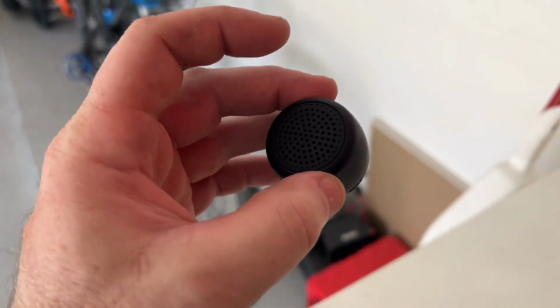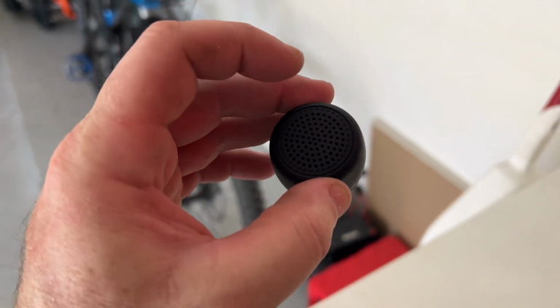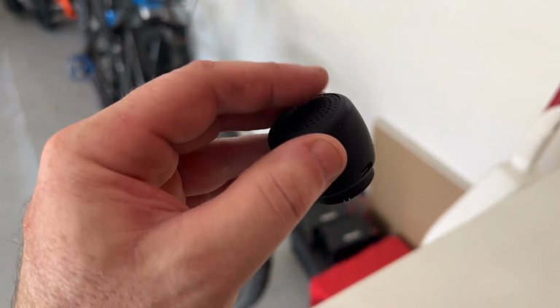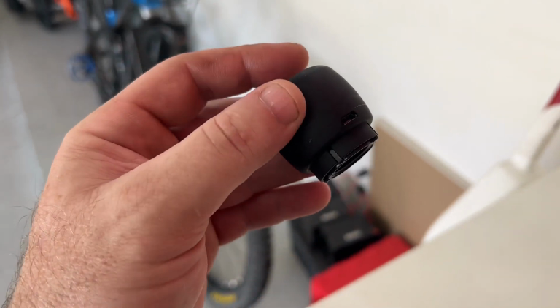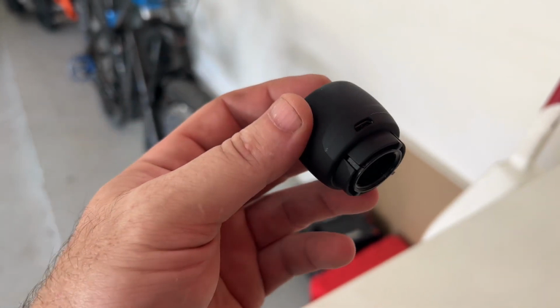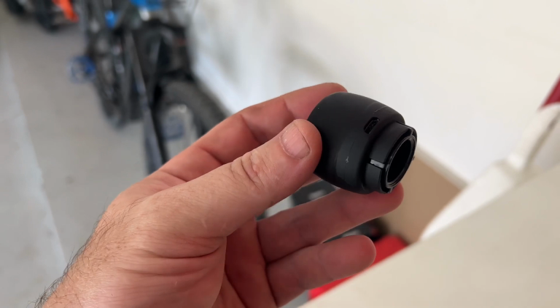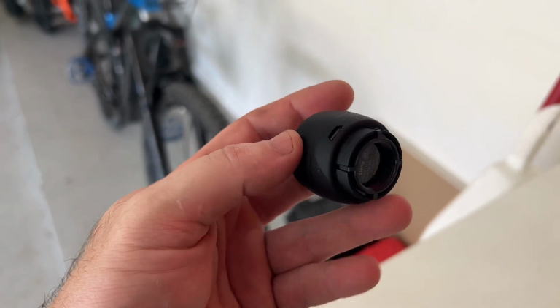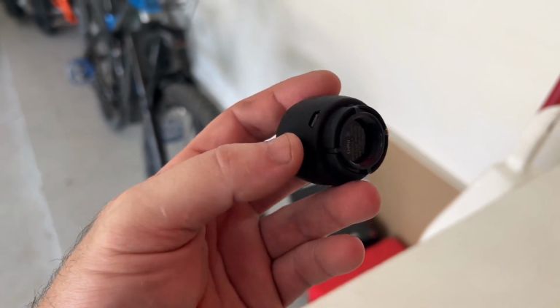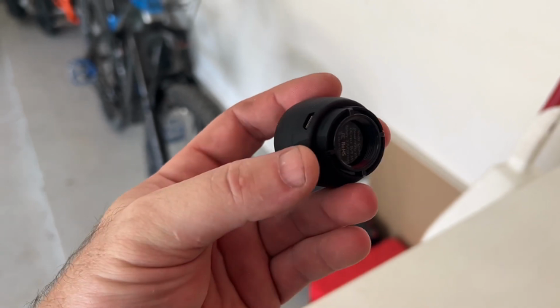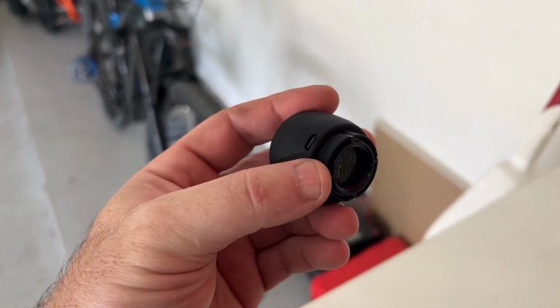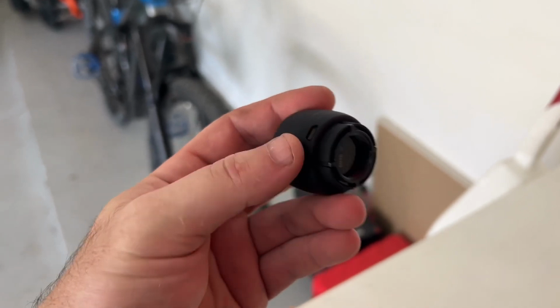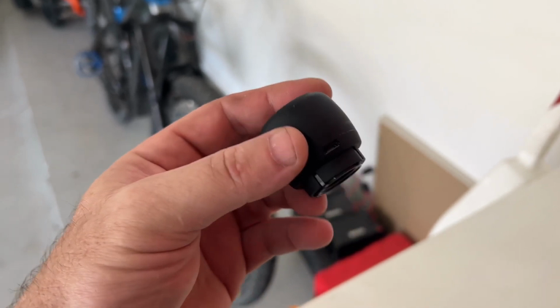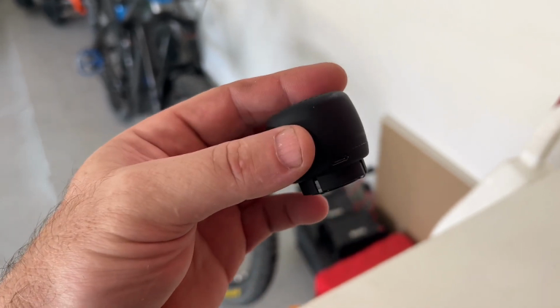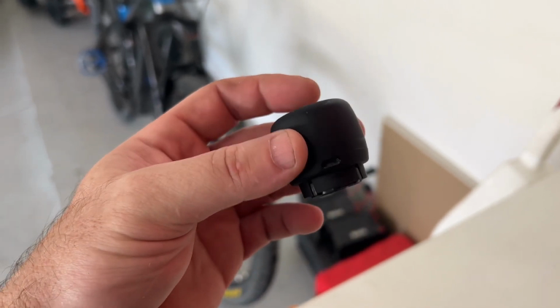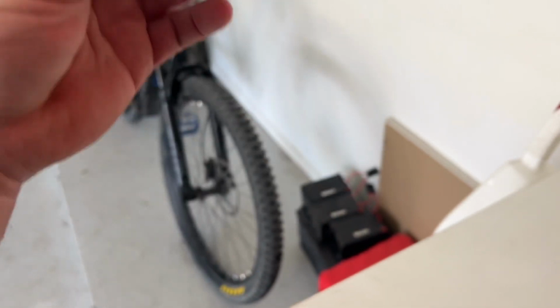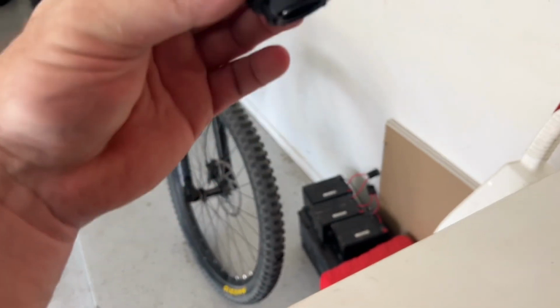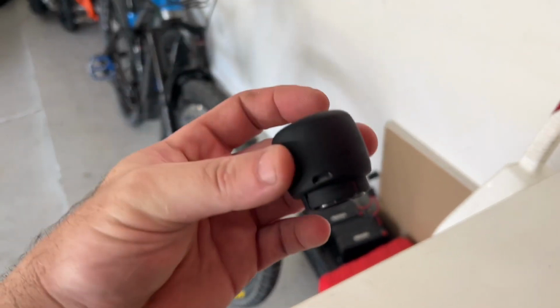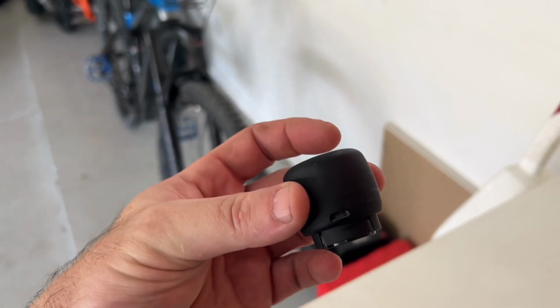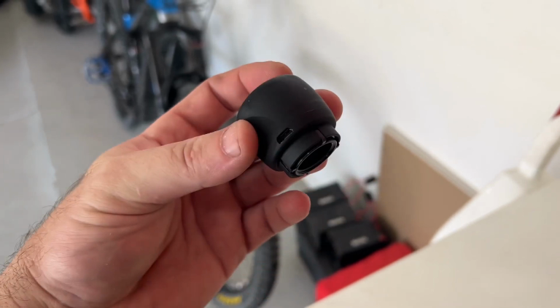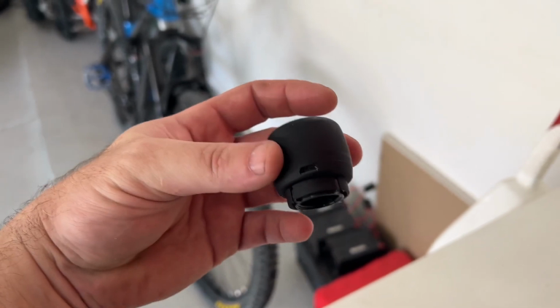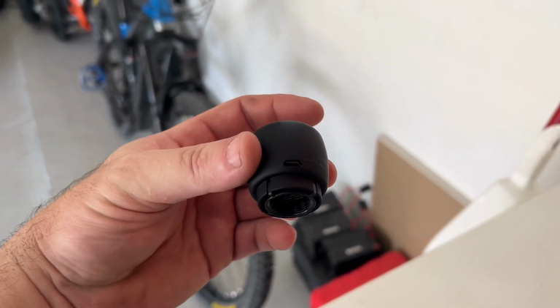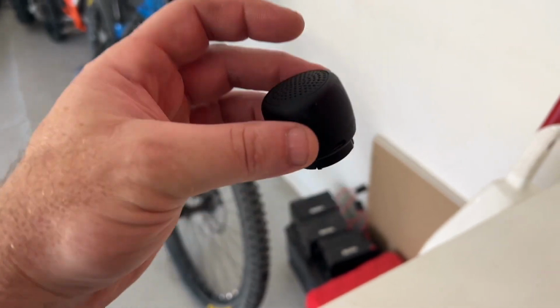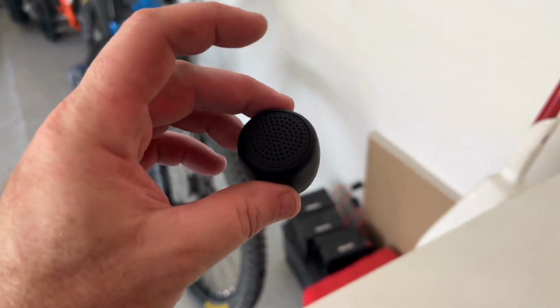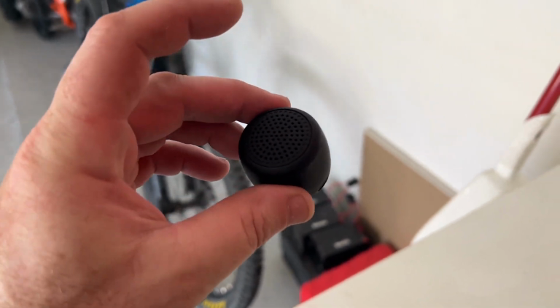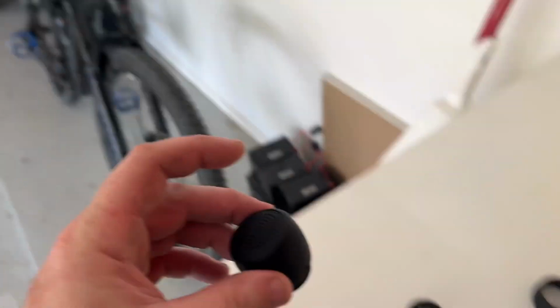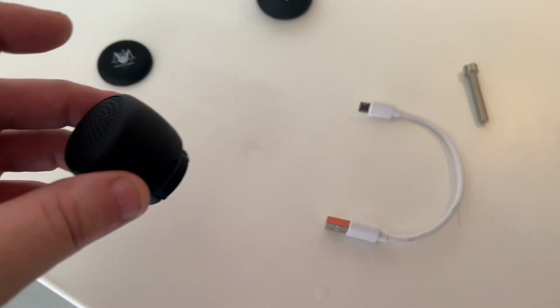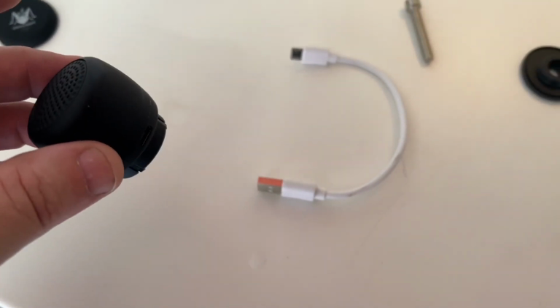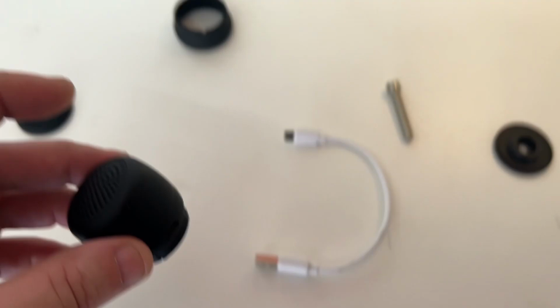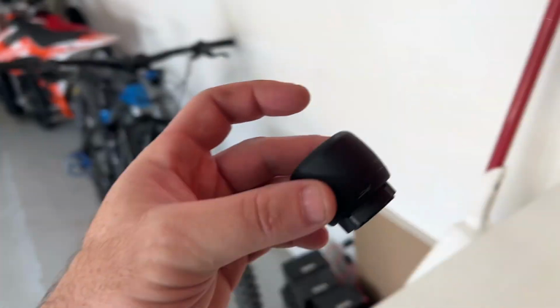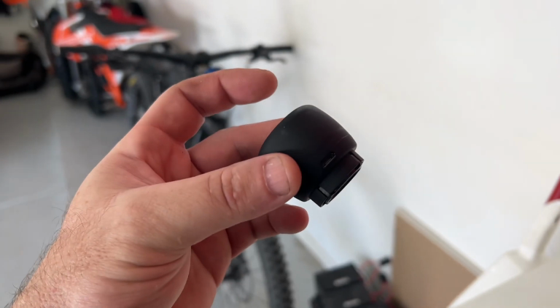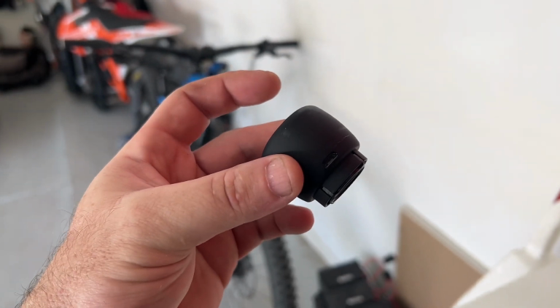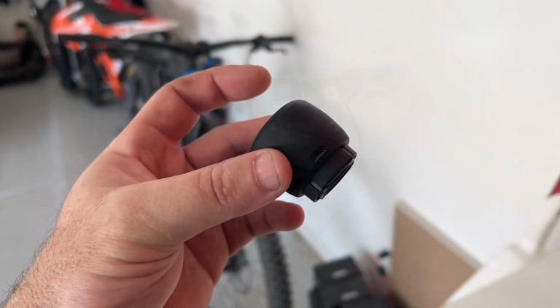I do like that feature — you don't have to keep the speaker on all the time, because maybe you don't want music and just want to hear the bike. Let's go plug this in with a USB cord and get it charged so we can give it a test.